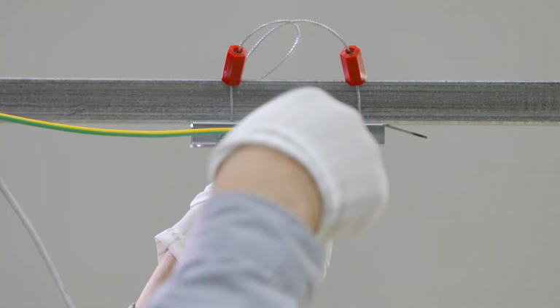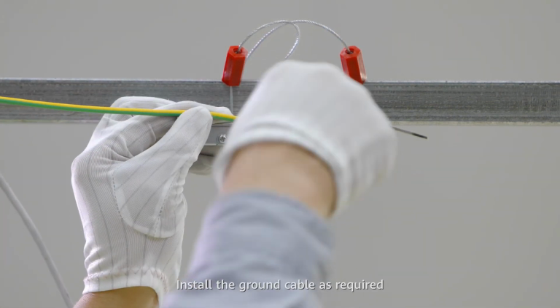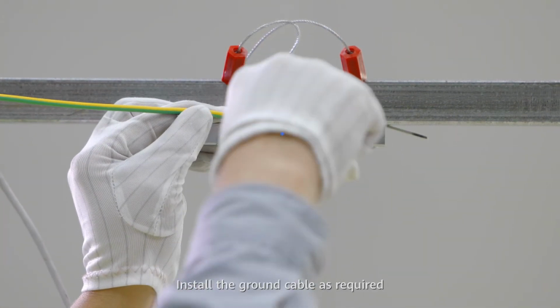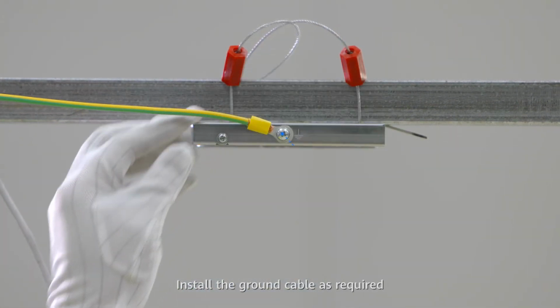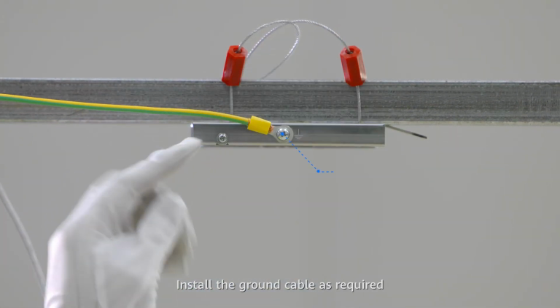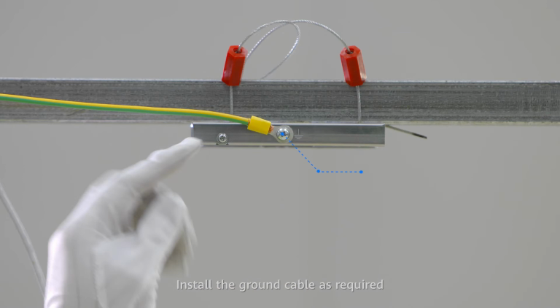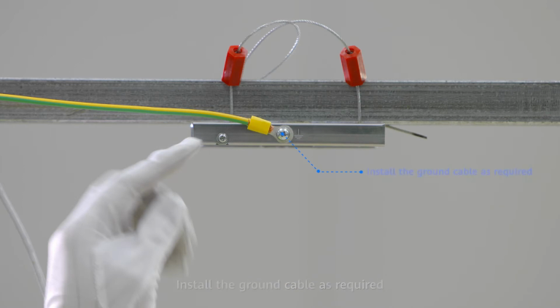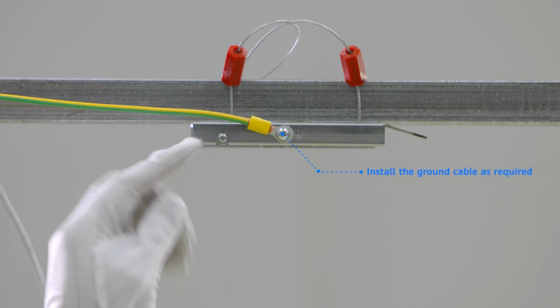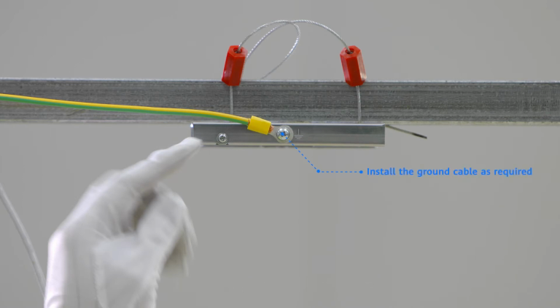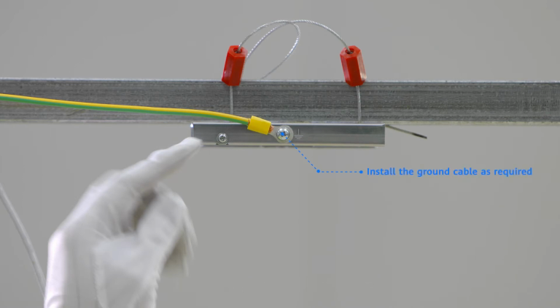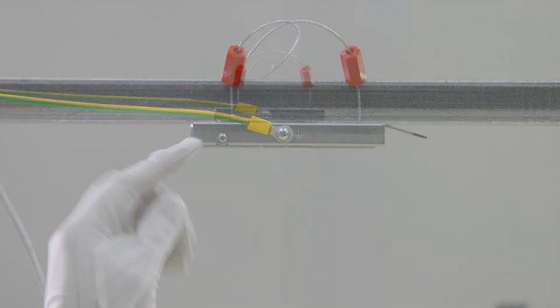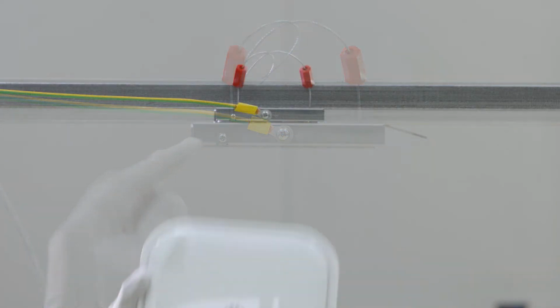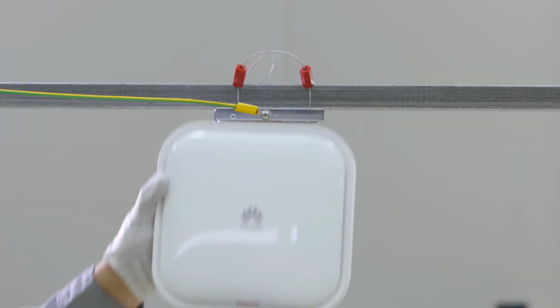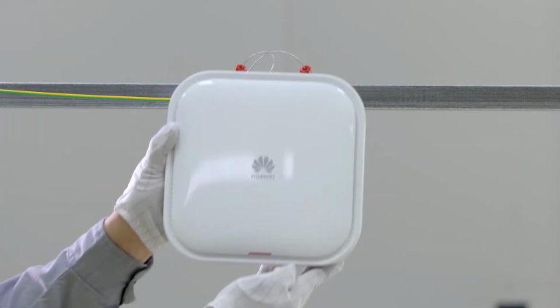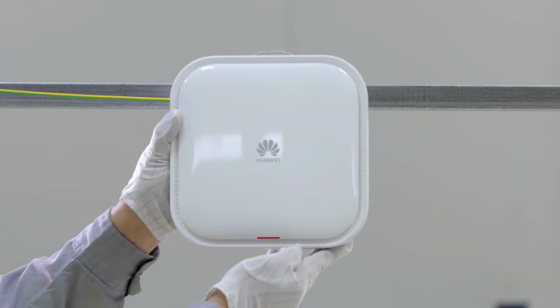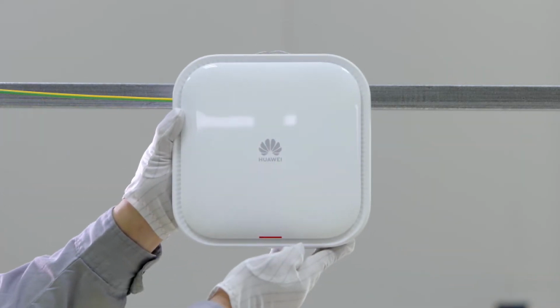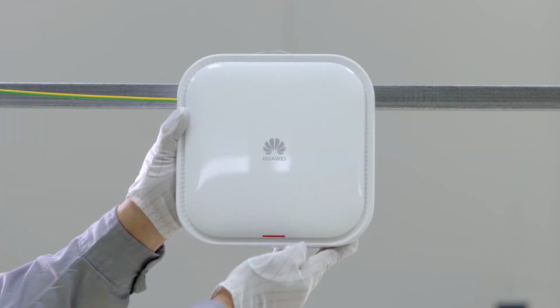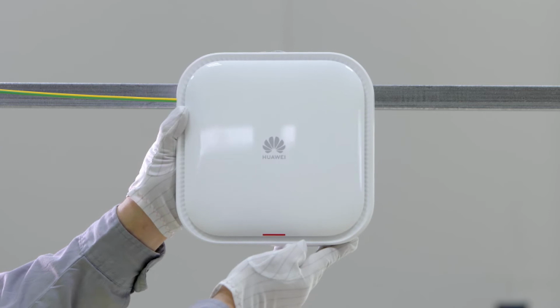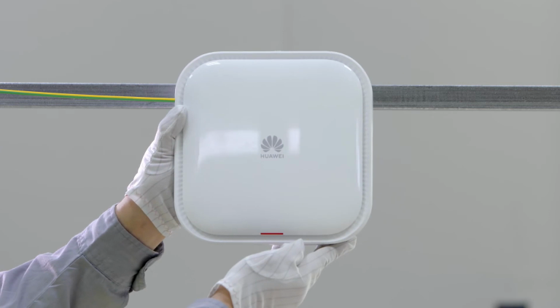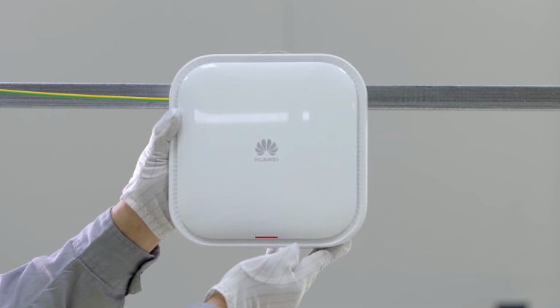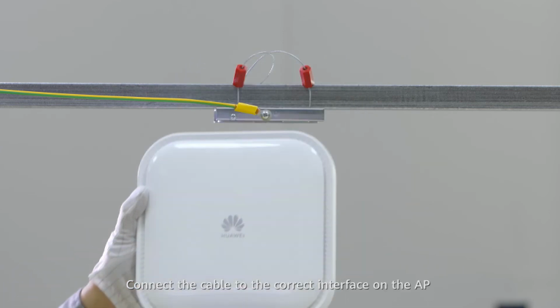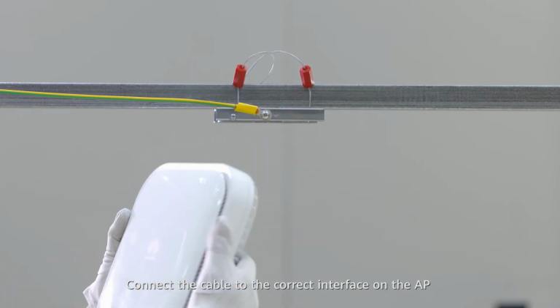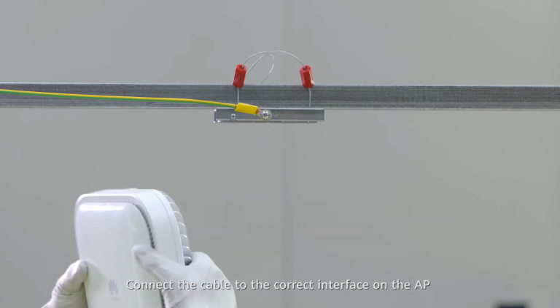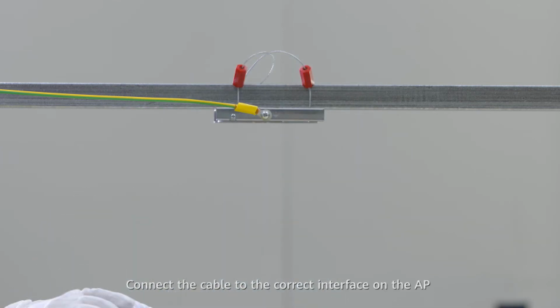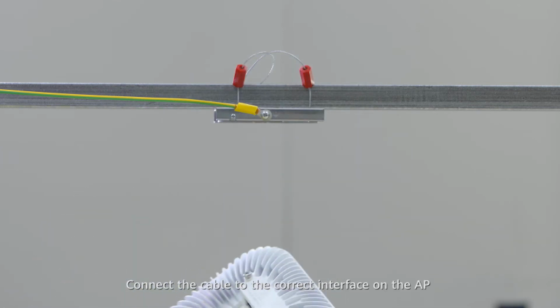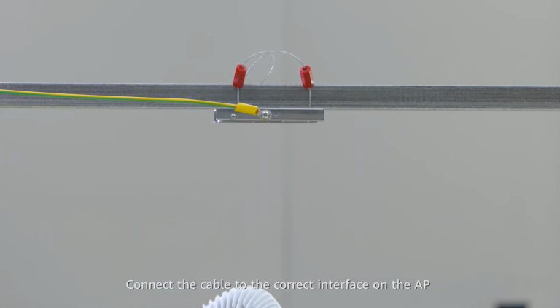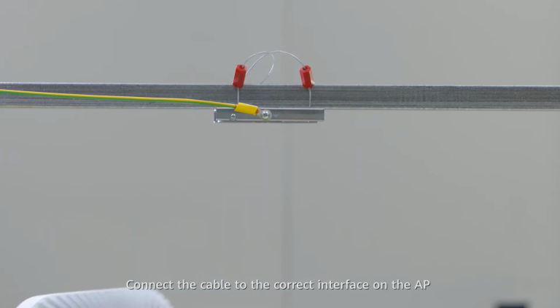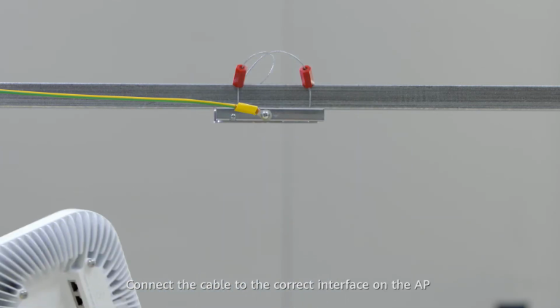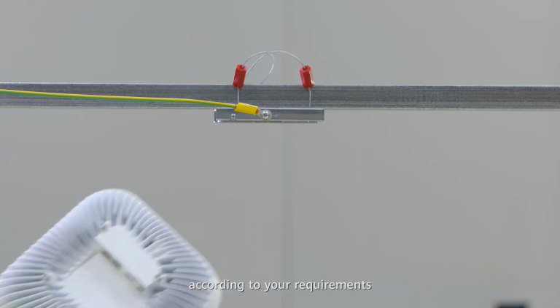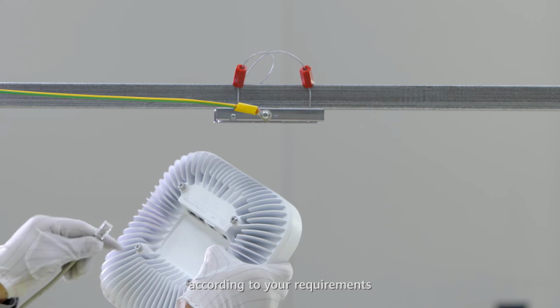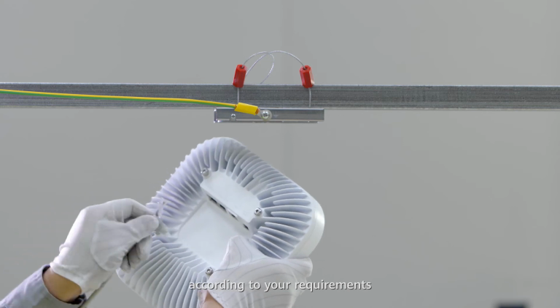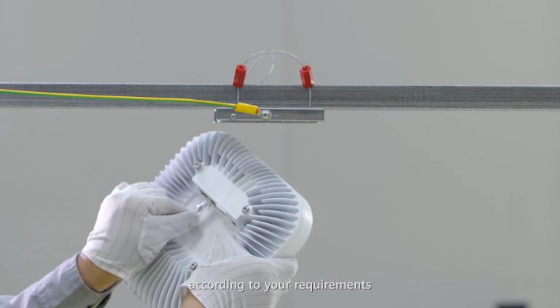Install the ground cable as required. Then connect the cable to the correct interface on the AP according to your requirements.